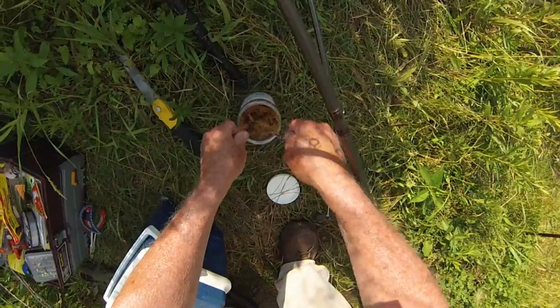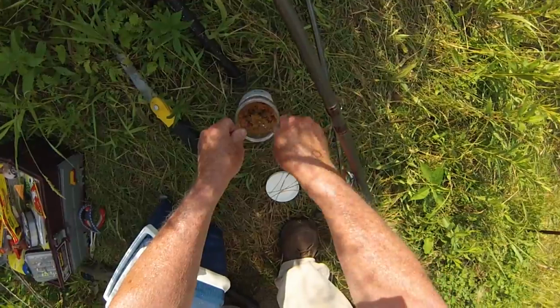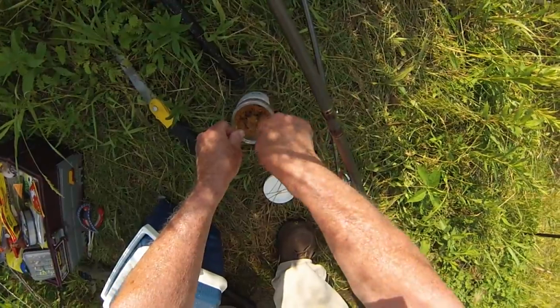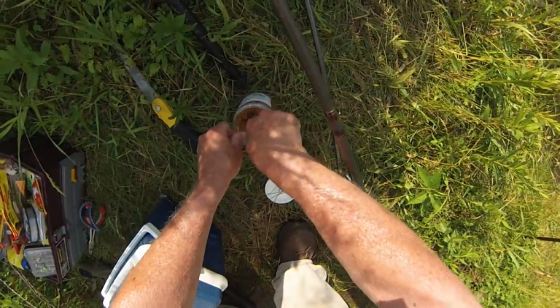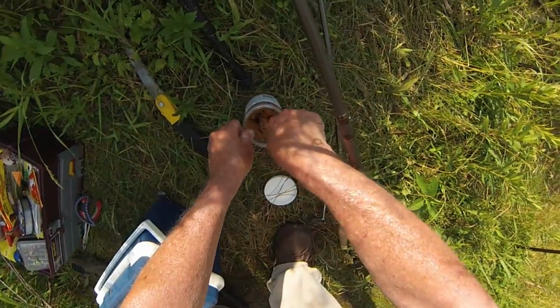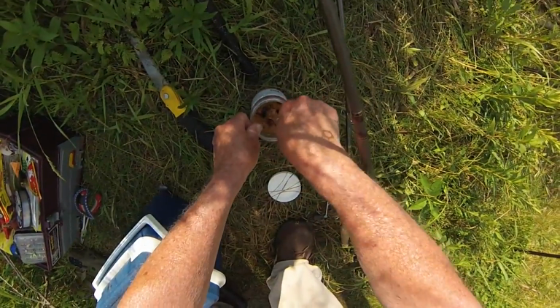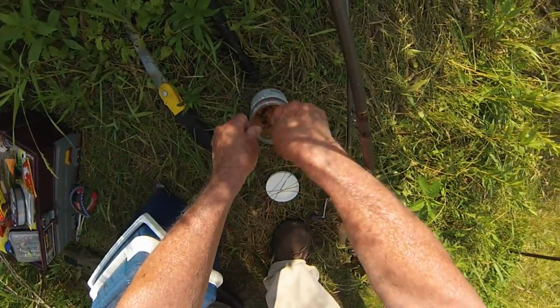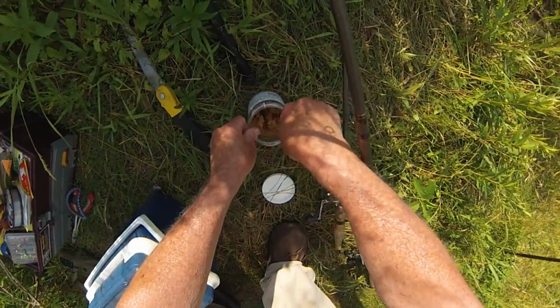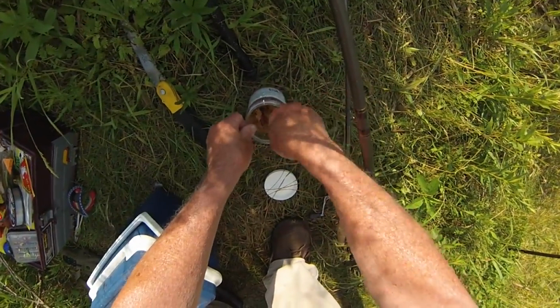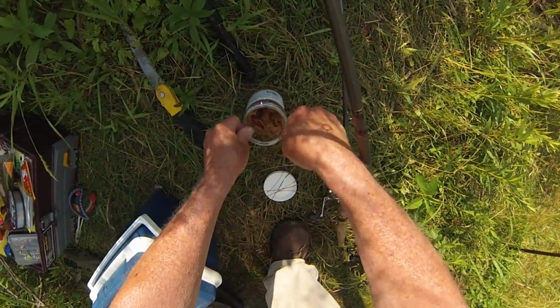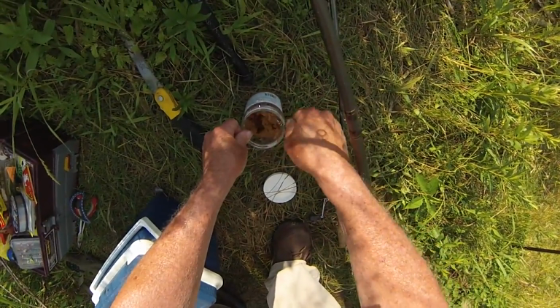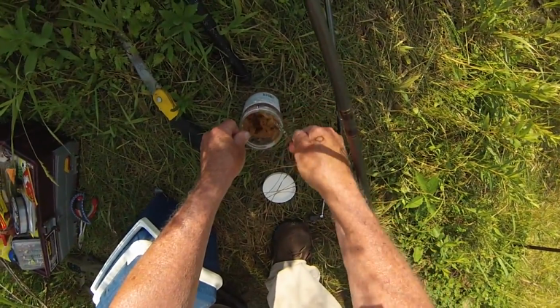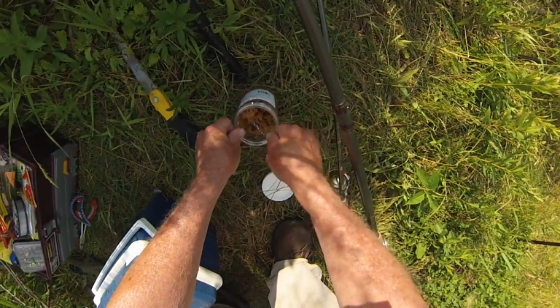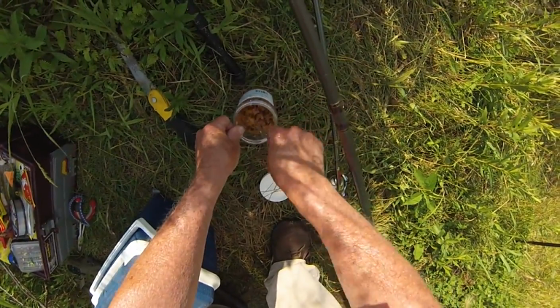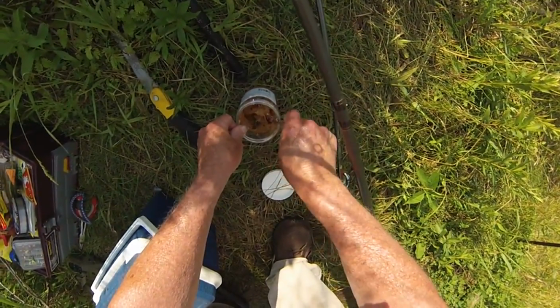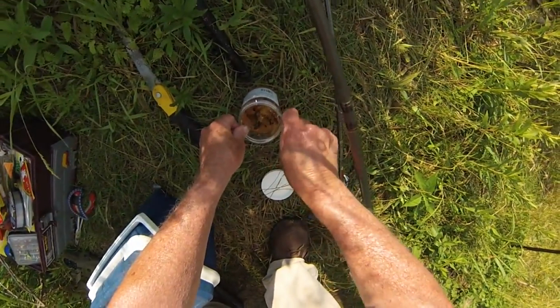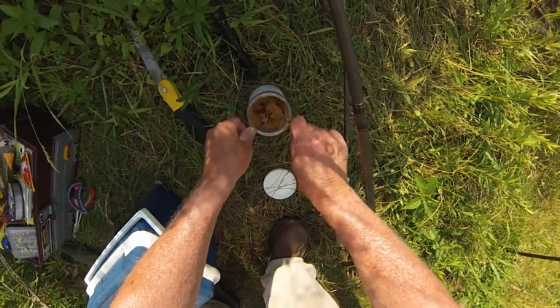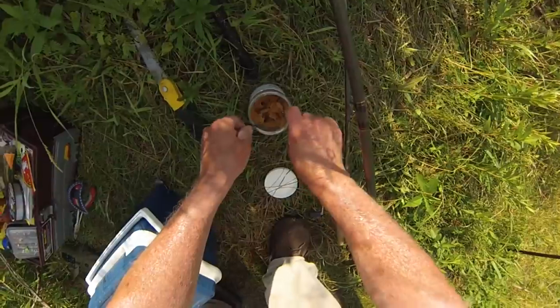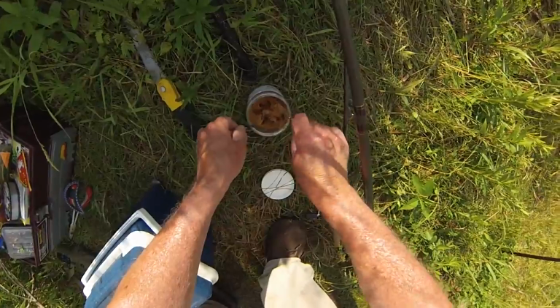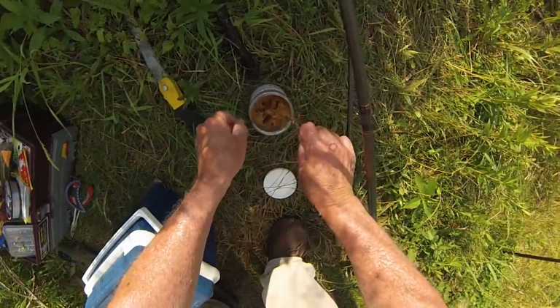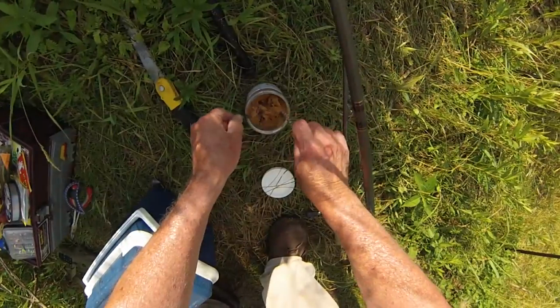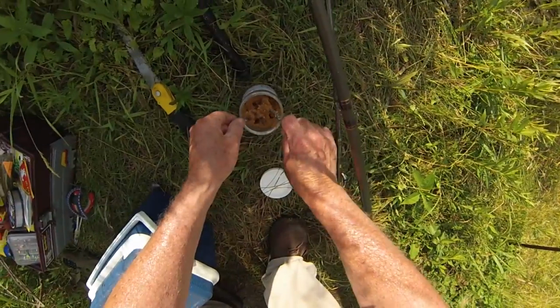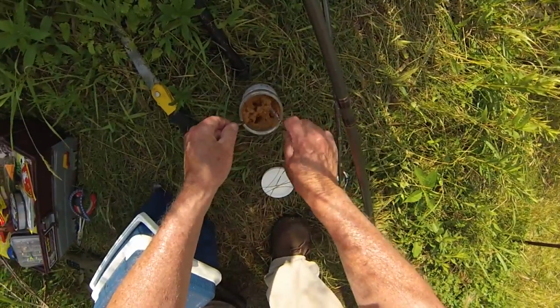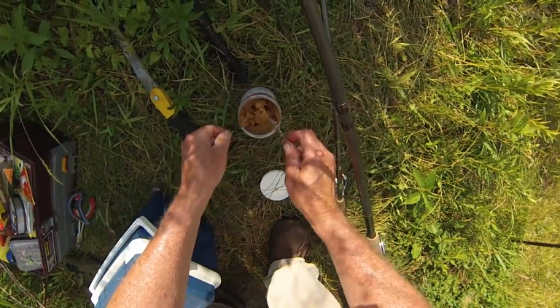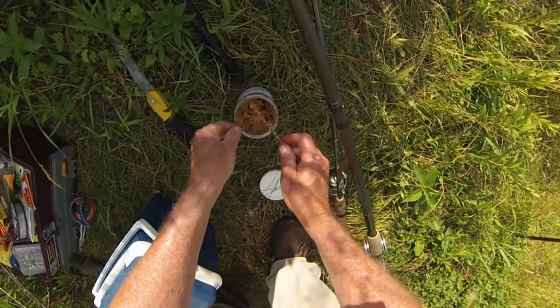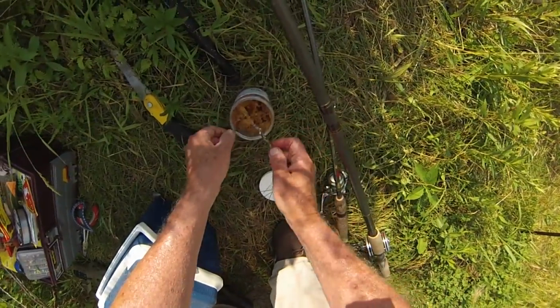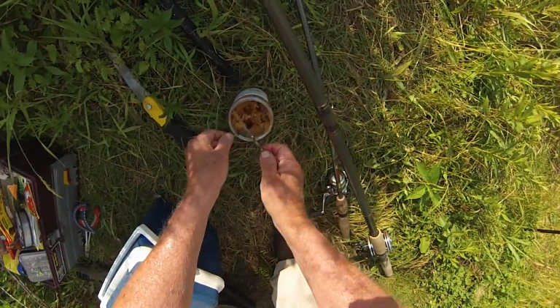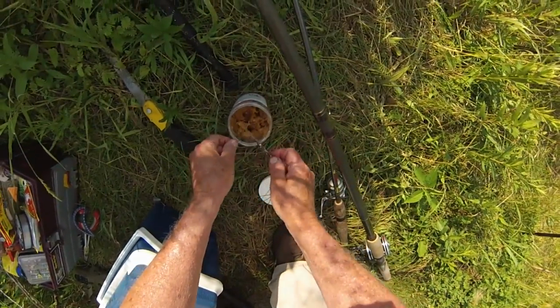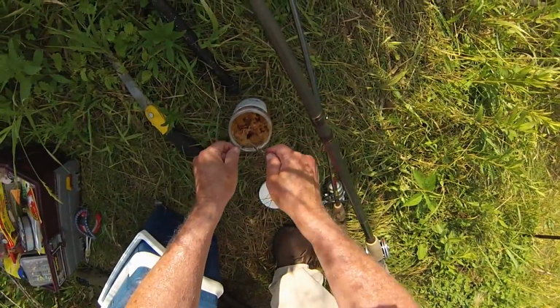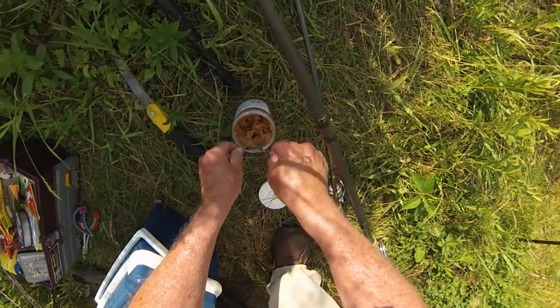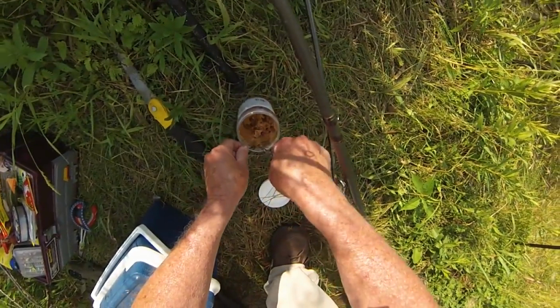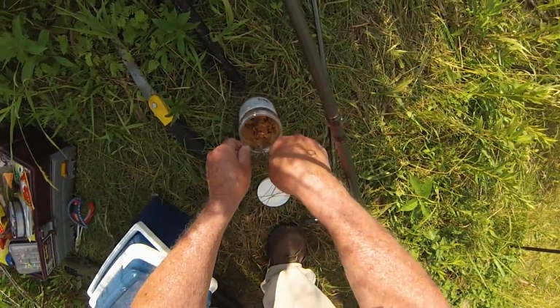We're doing kind of multi-species fishing today. I've just got some sunny super sticky catfish bait here and we're going to give this a go, see what we can catch.